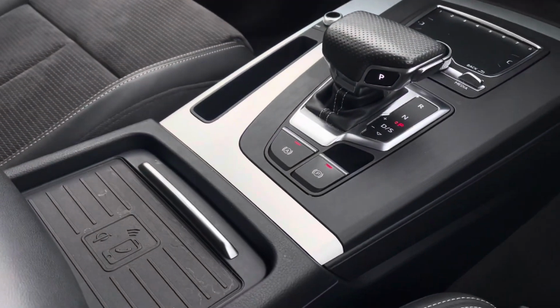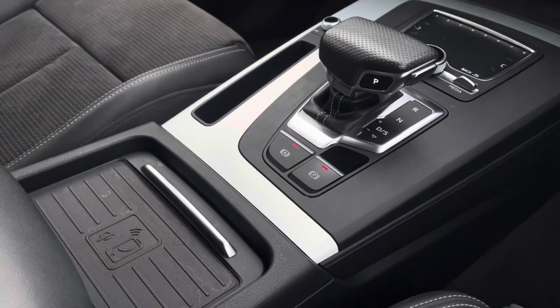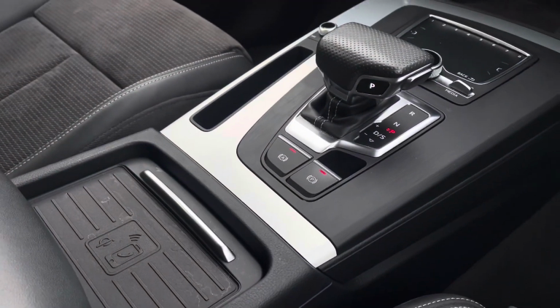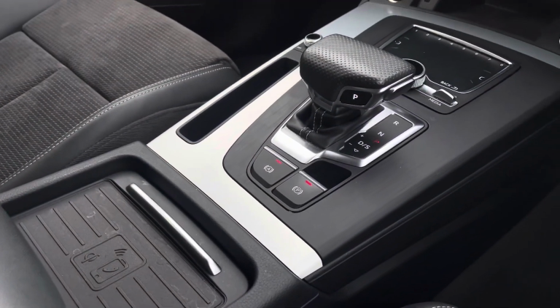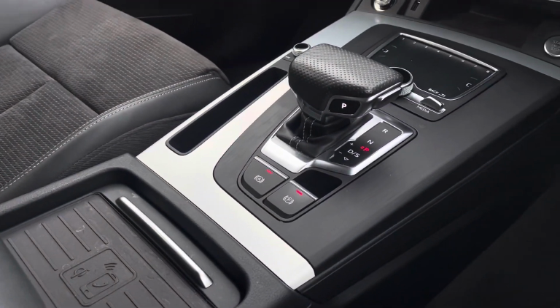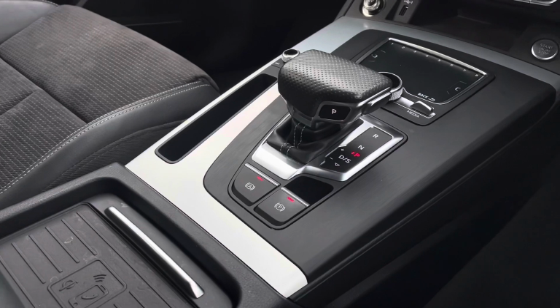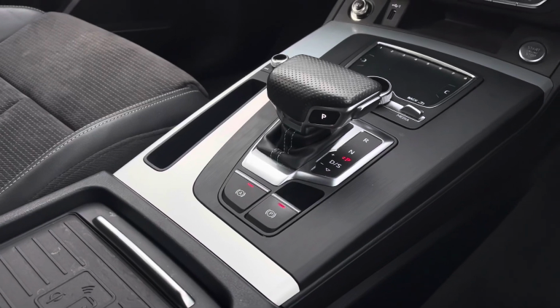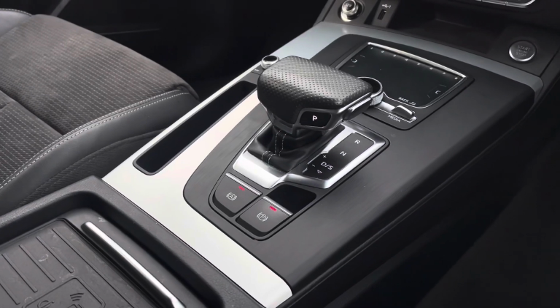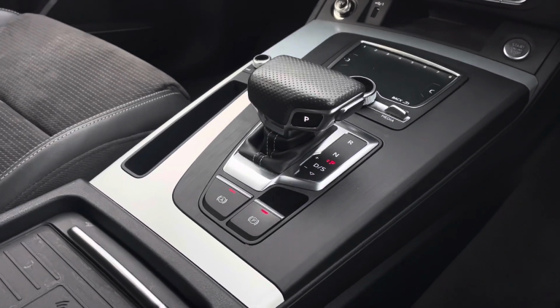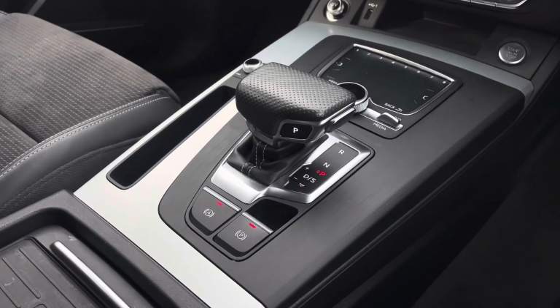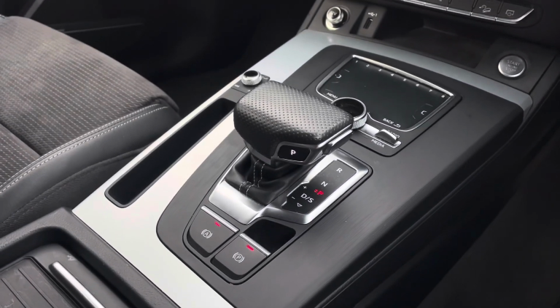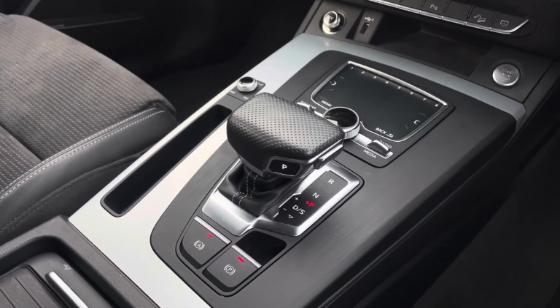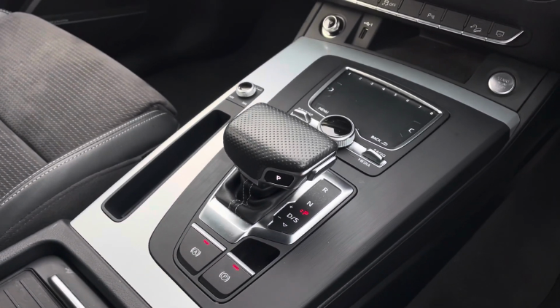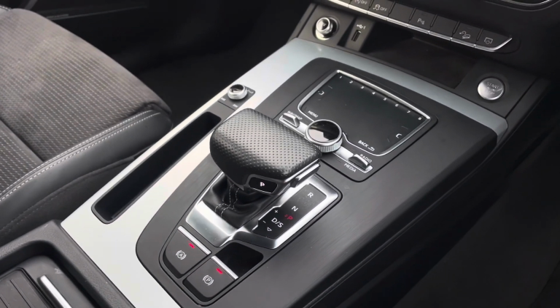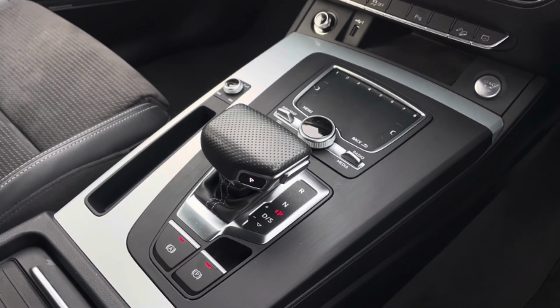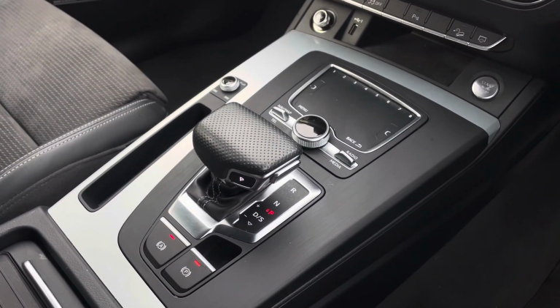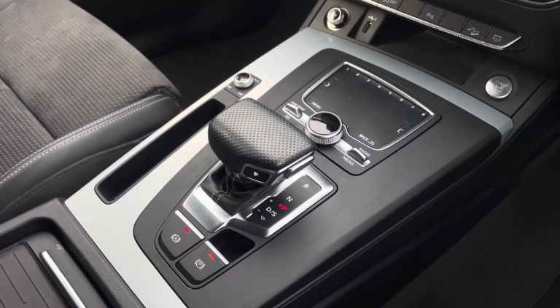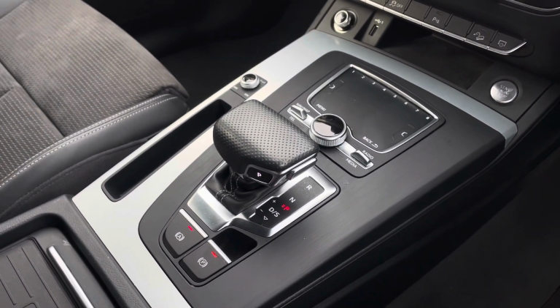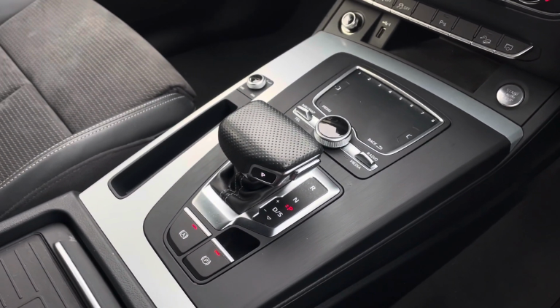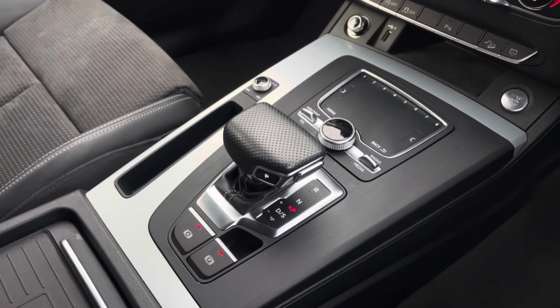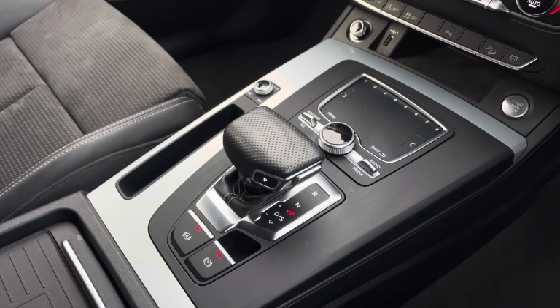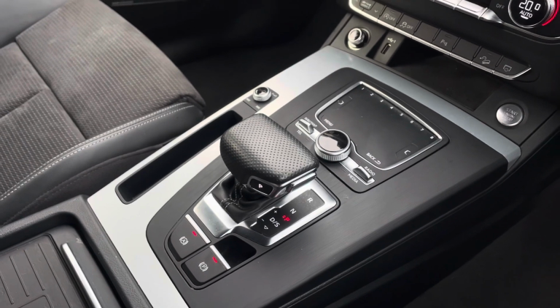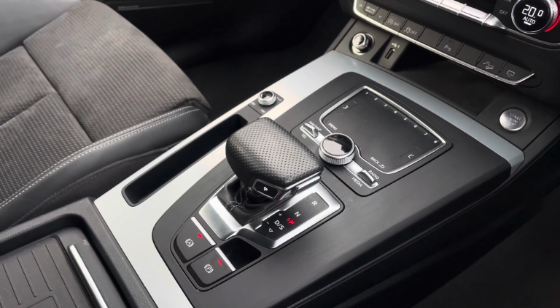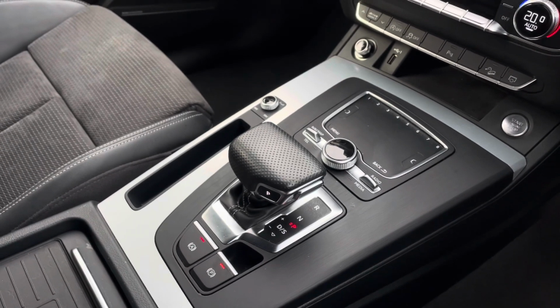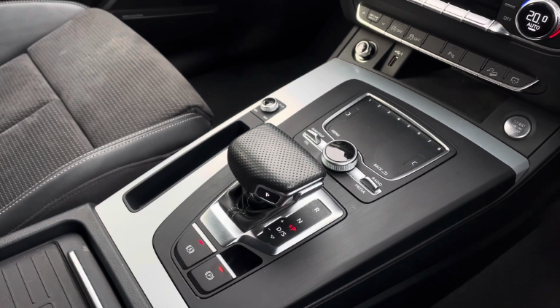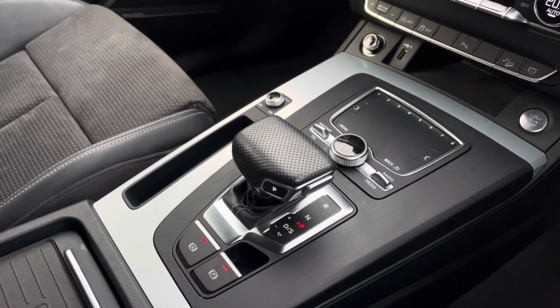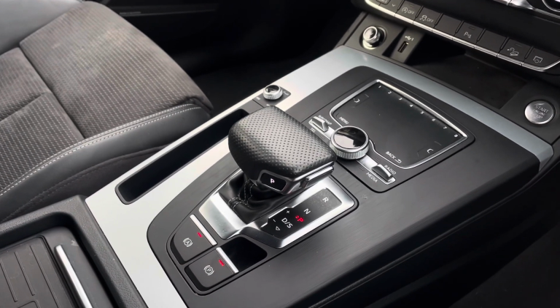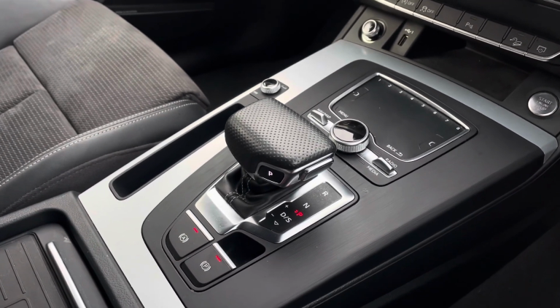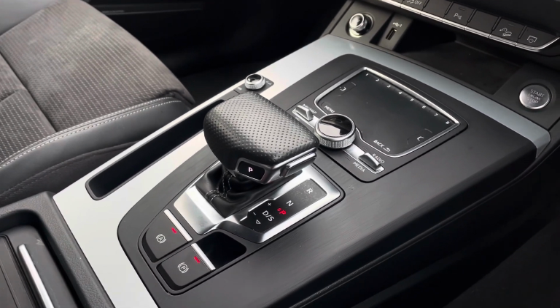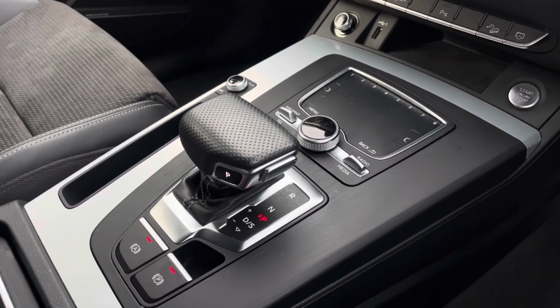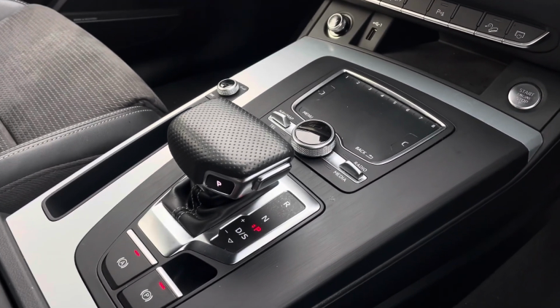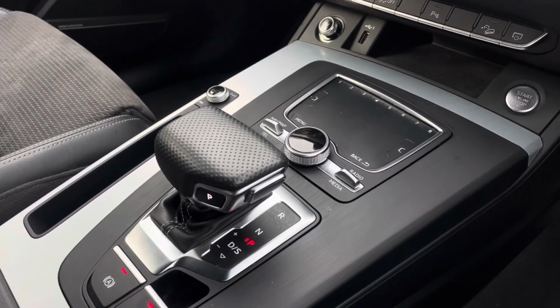In addition to an Audi wireless charging phone box, the centre console contains the vehicle's automatic hill-hold assist and MMI touch-sensitive control panel, as well as the vehicle's automatic gear selector.